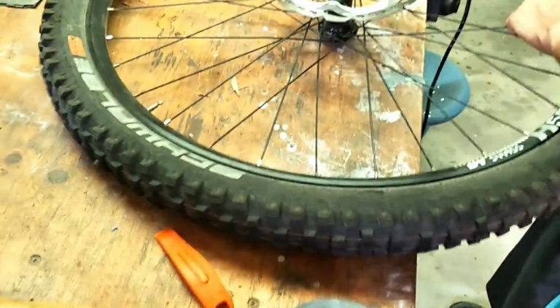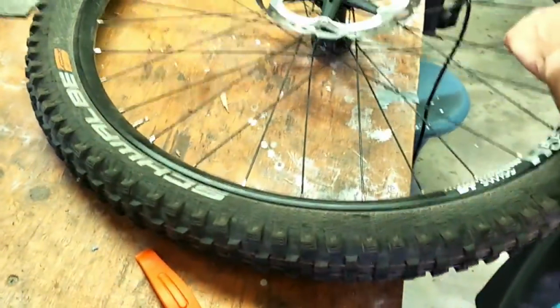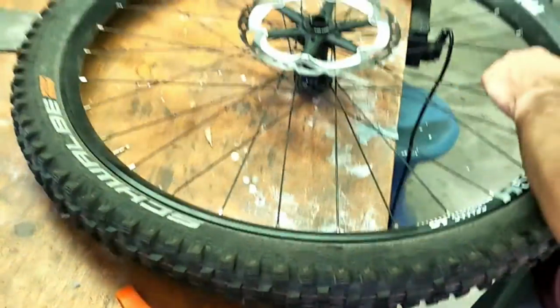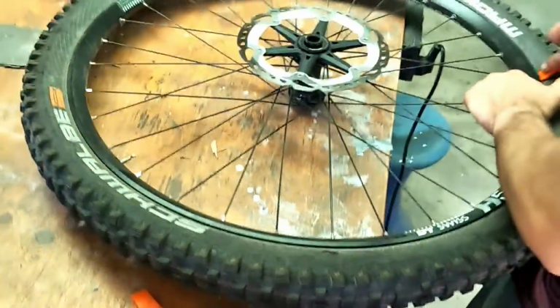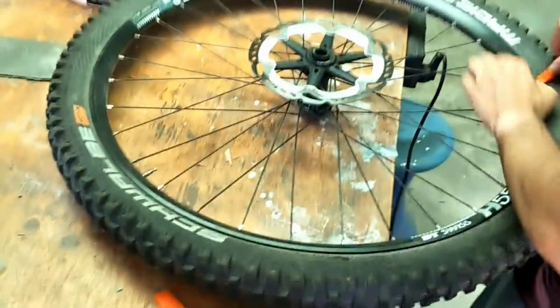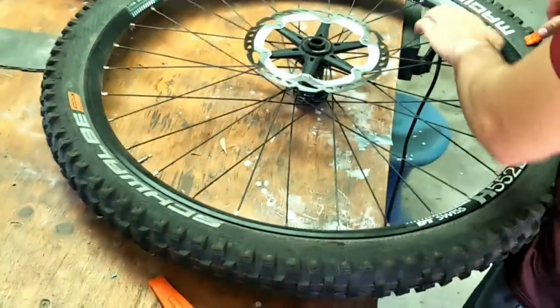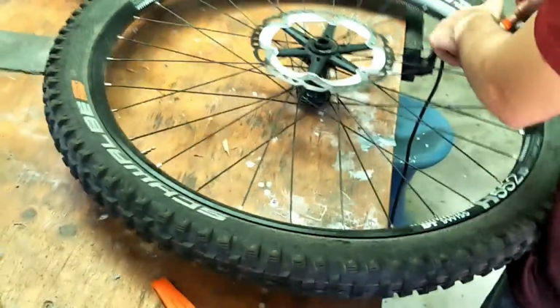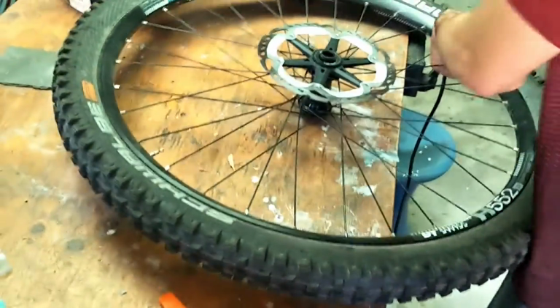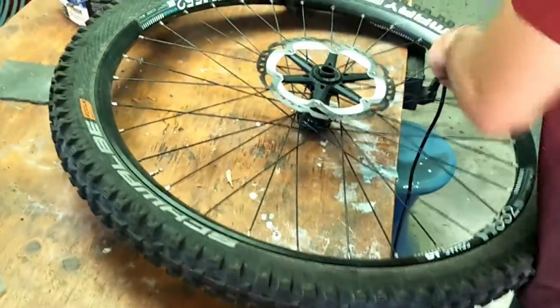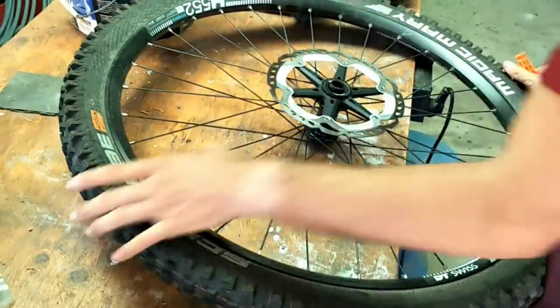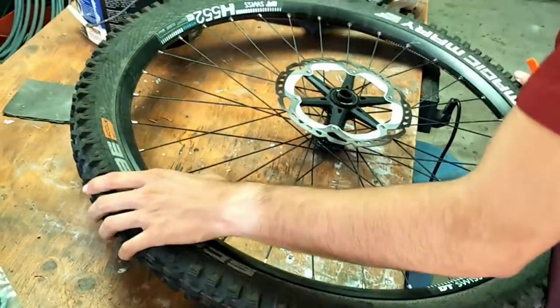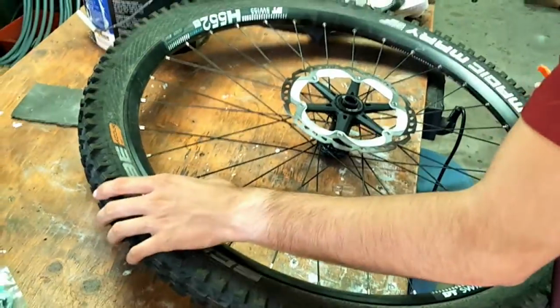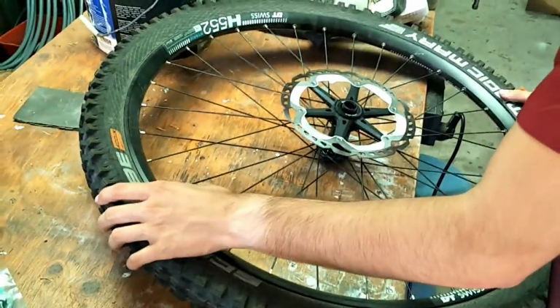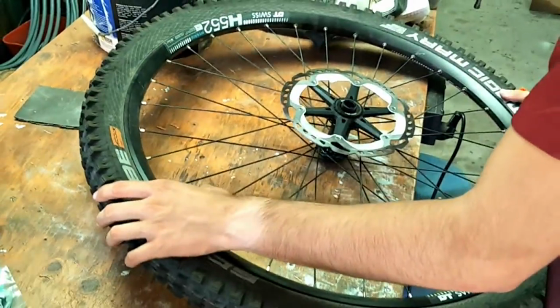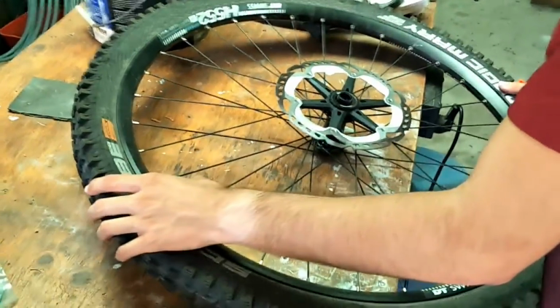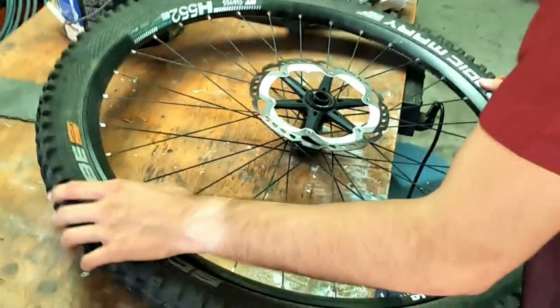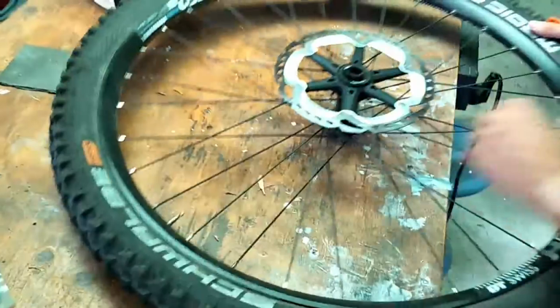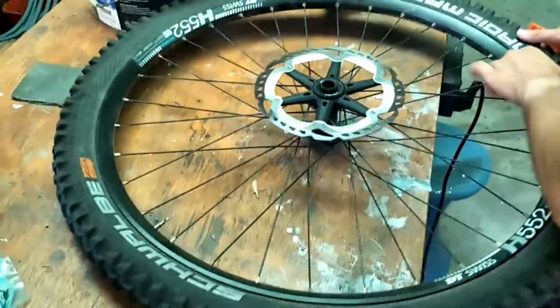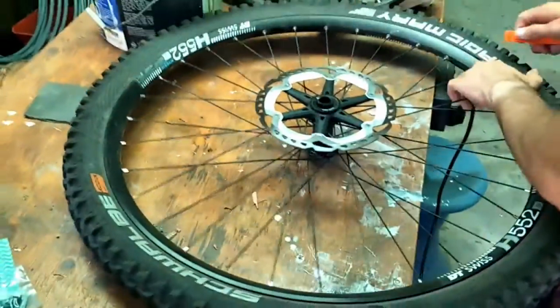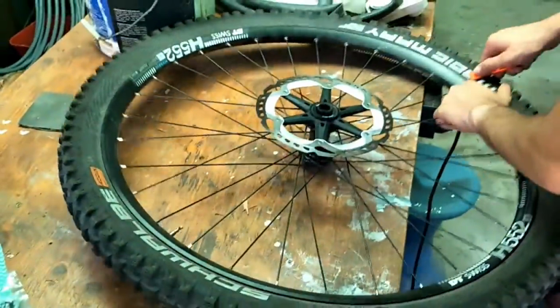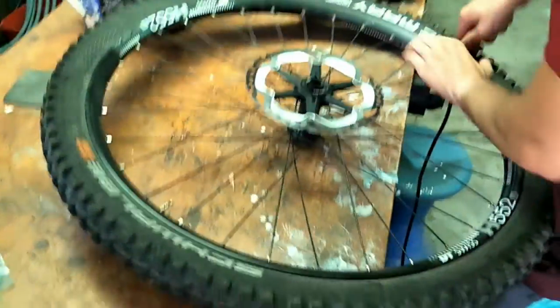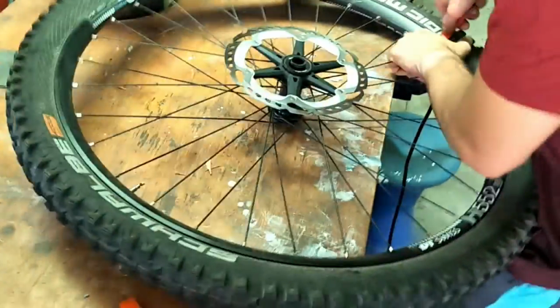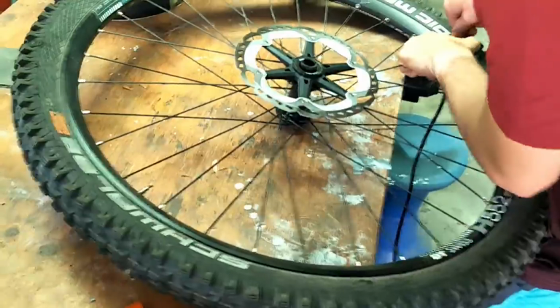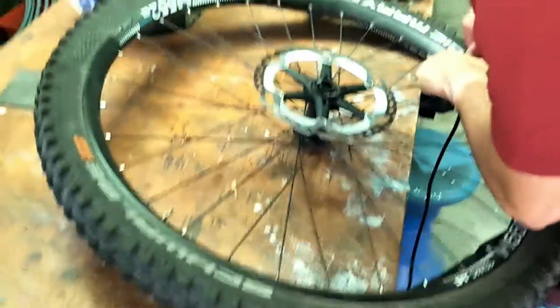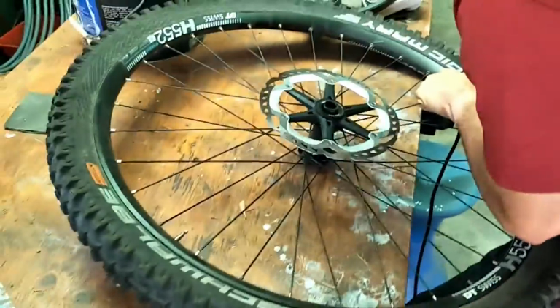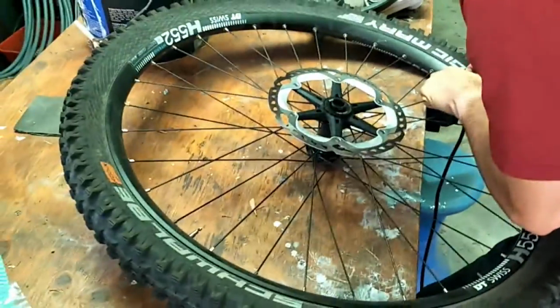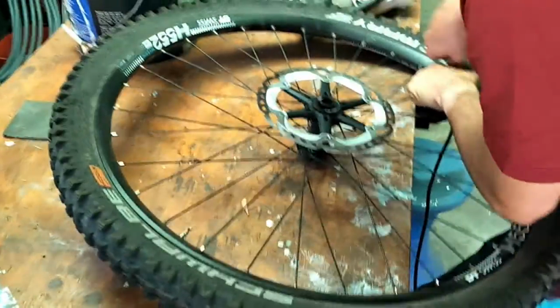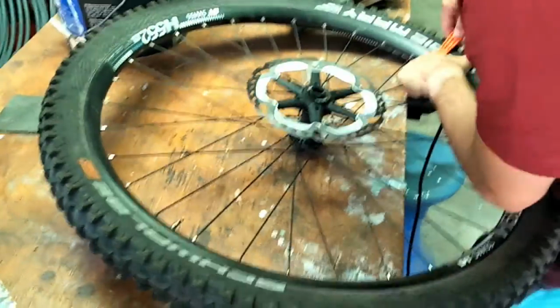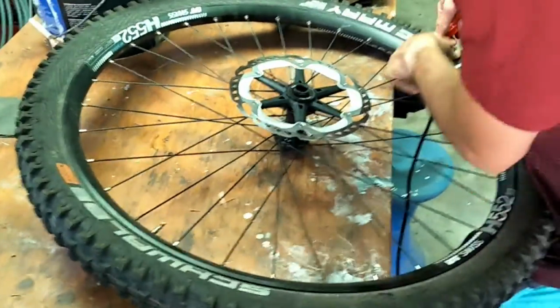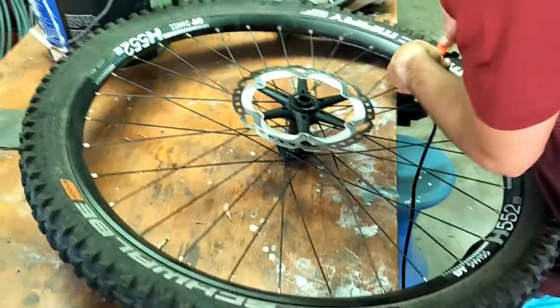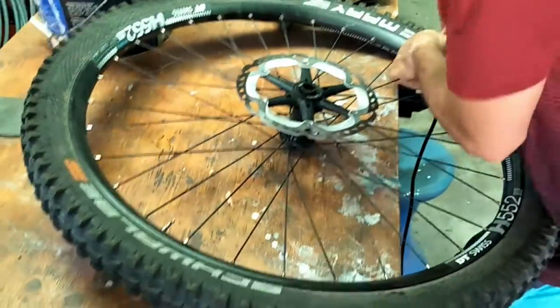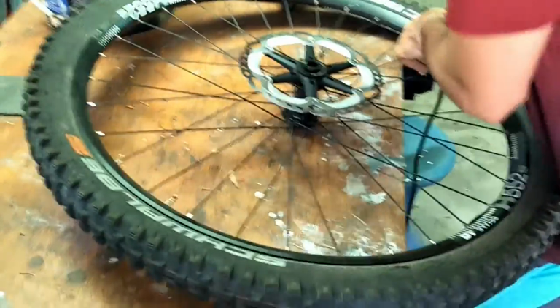We're just going to quickly film how we're converting a tubed mountain bike tyre. This is a 29 inch tyre — a tubed setup — and we're going to convert it quickly to tubeless.